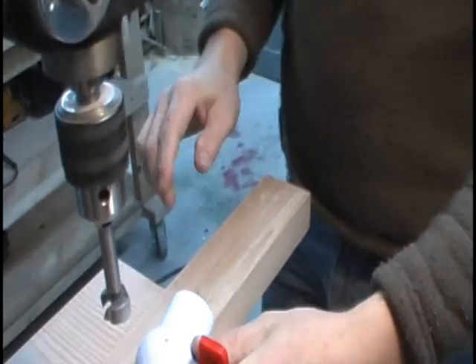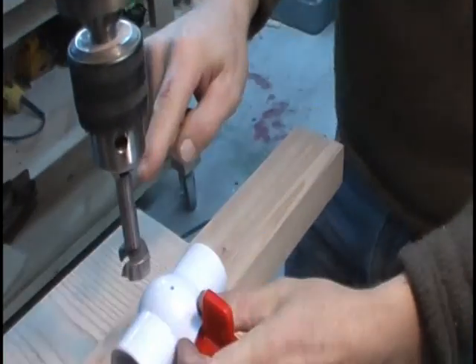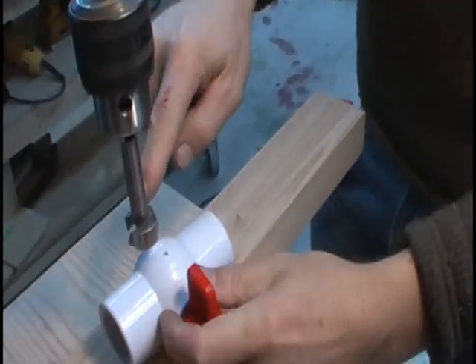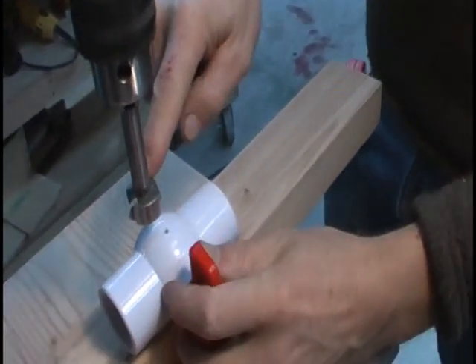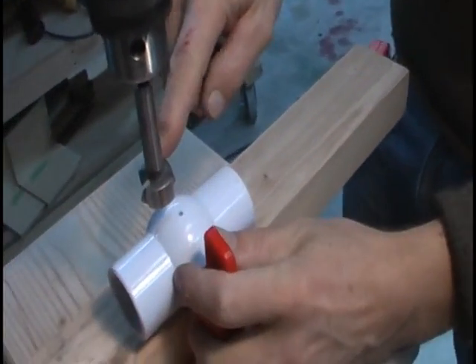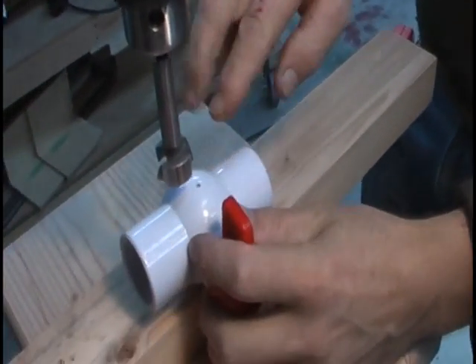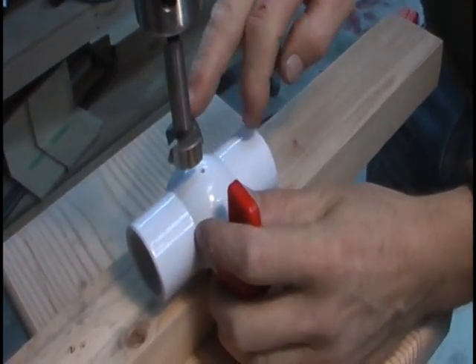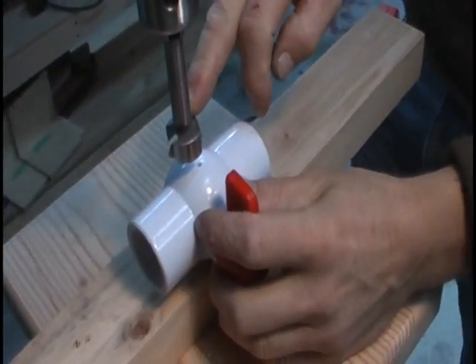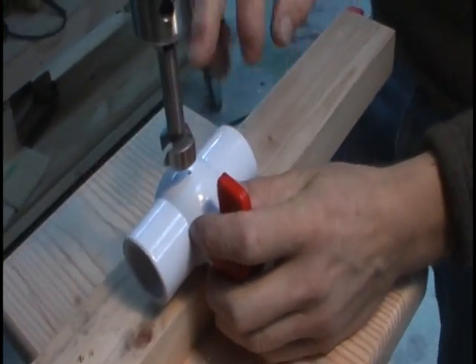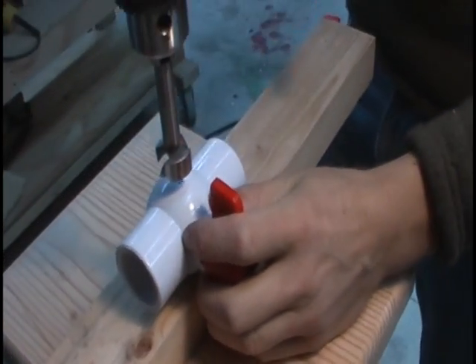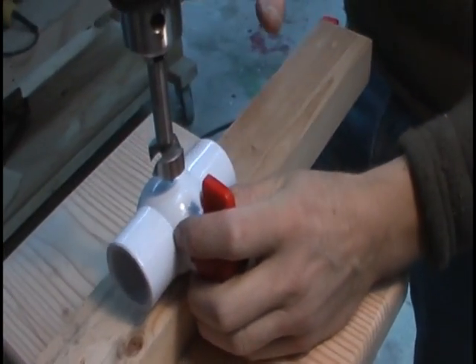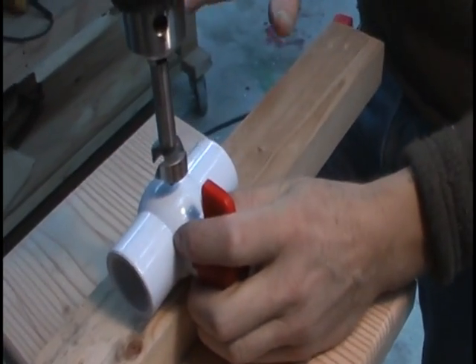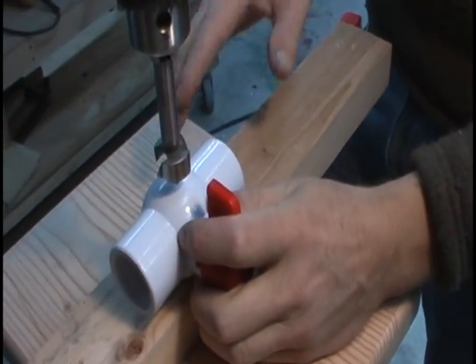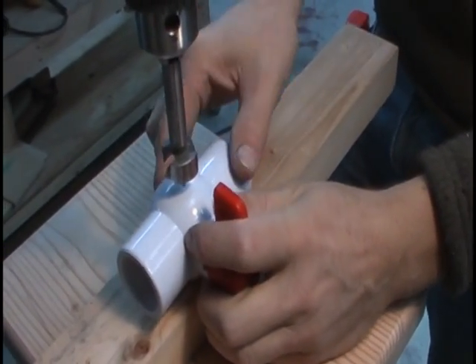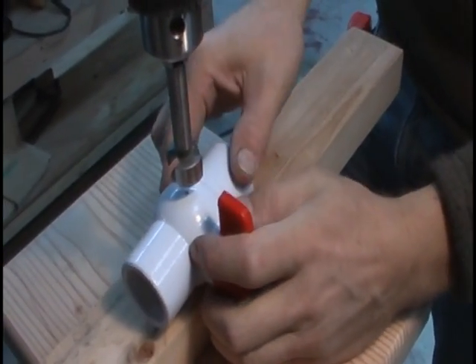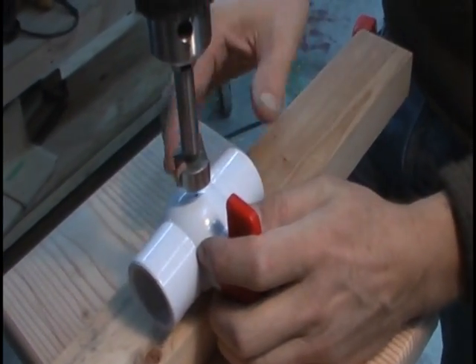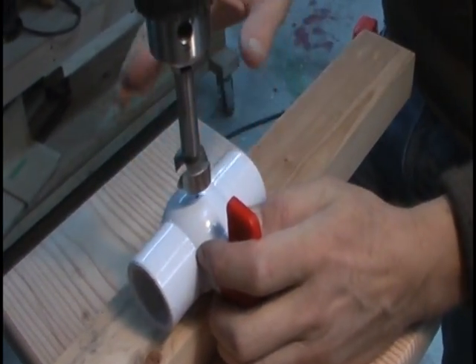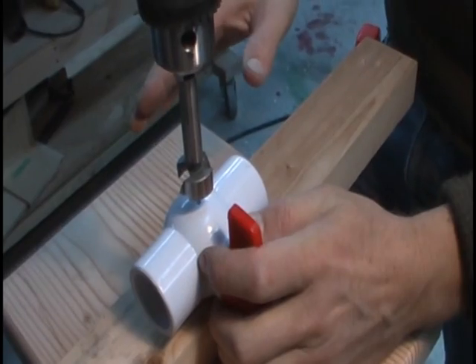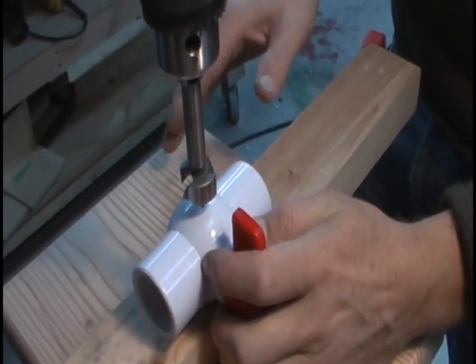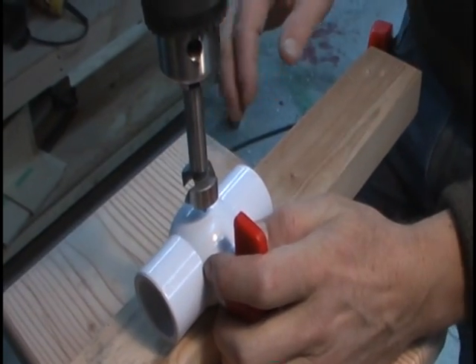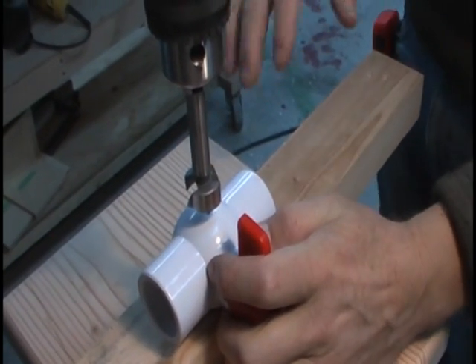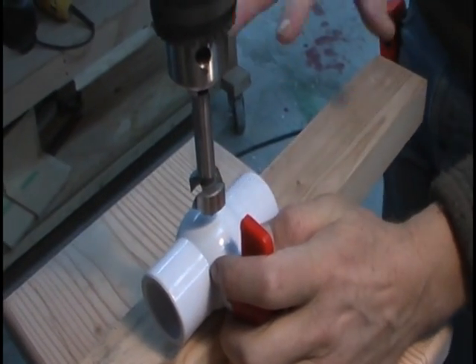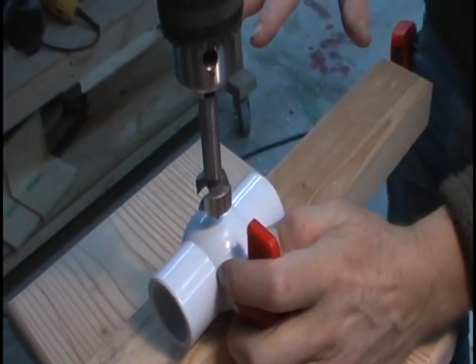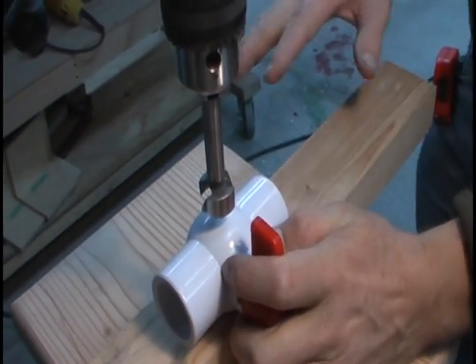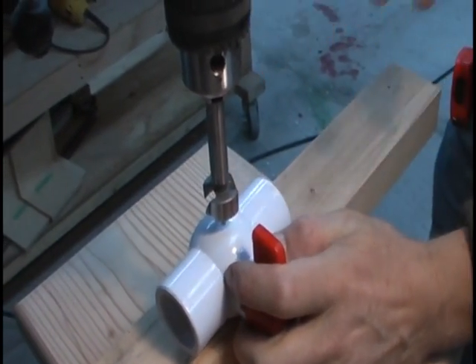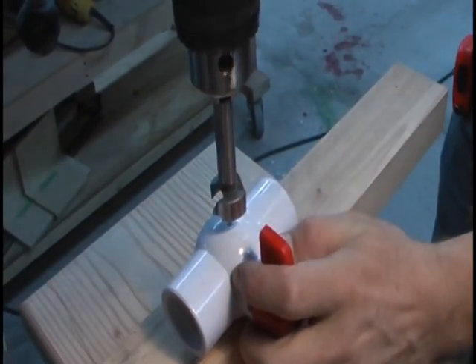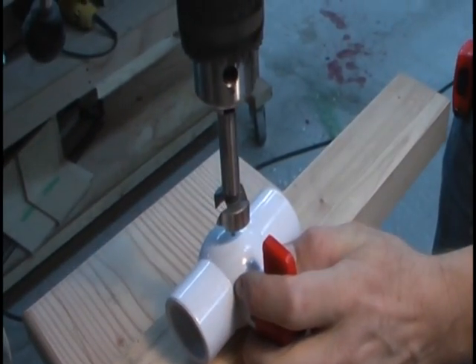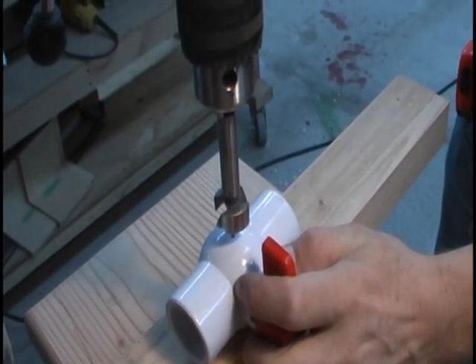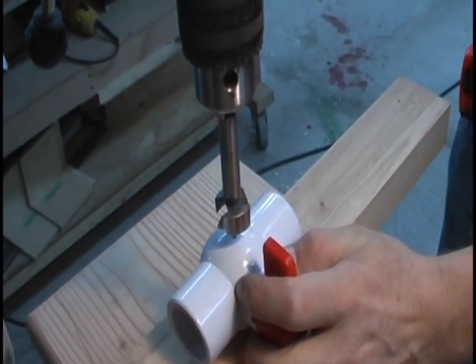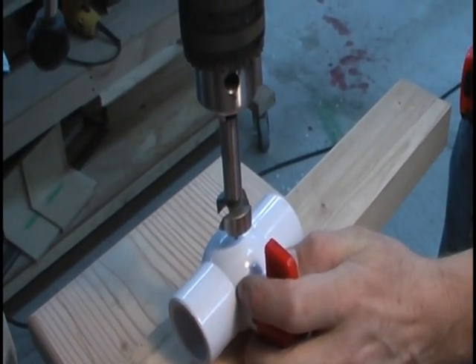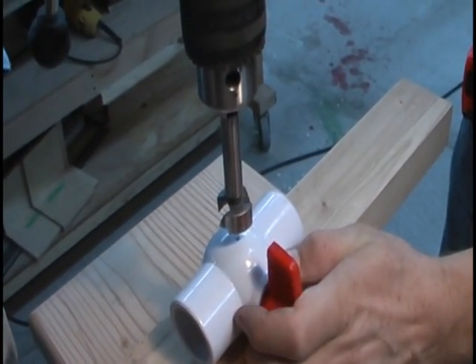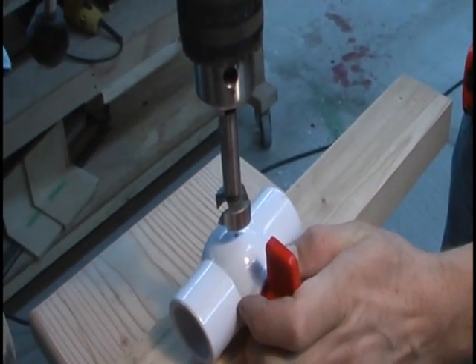This is a 1 inch Forstner bit. It's the safest bit to use and provides a flat bottom when drilling through. It's the only bit to use — you have to use this style. So we're going to drill that hole now.